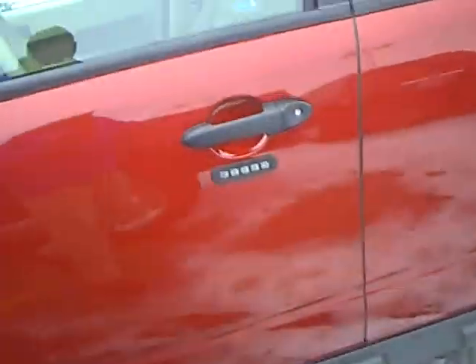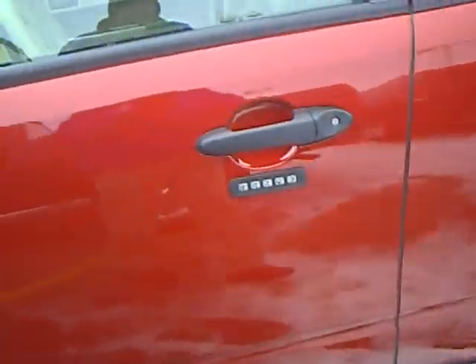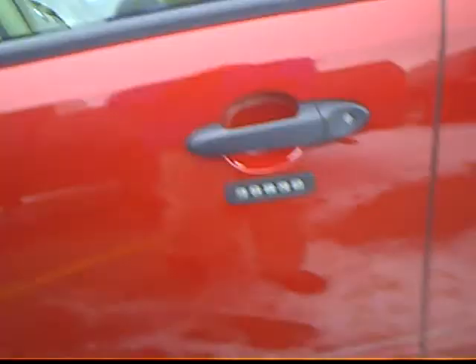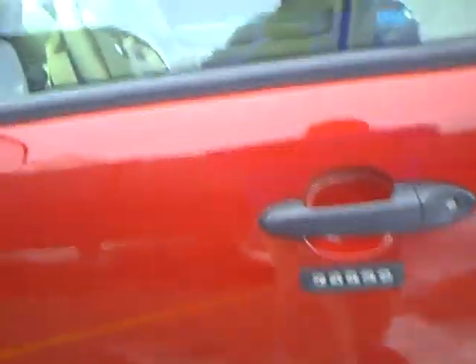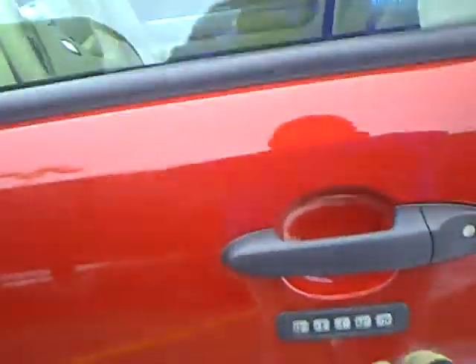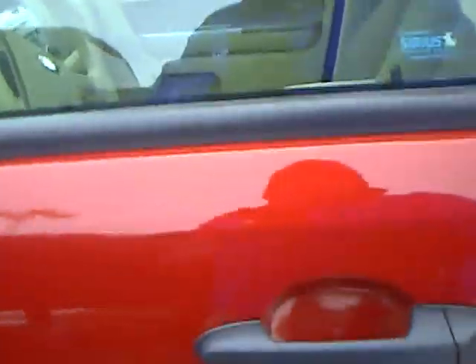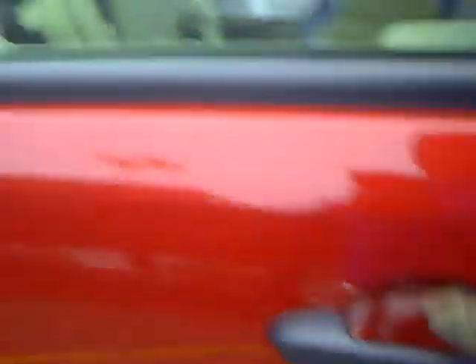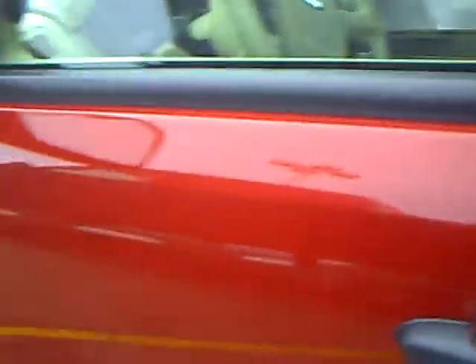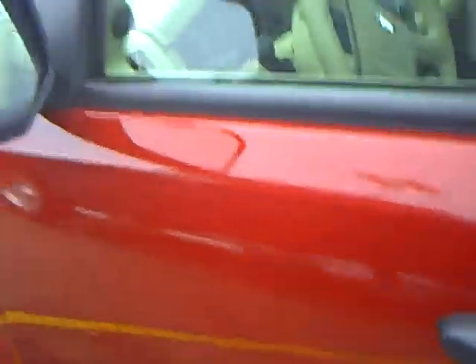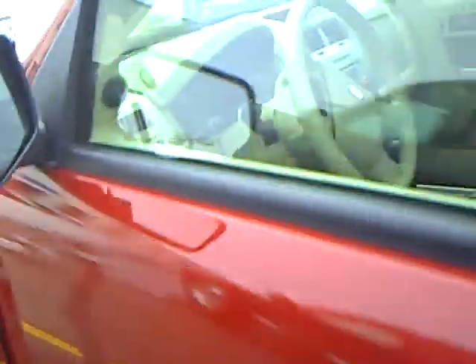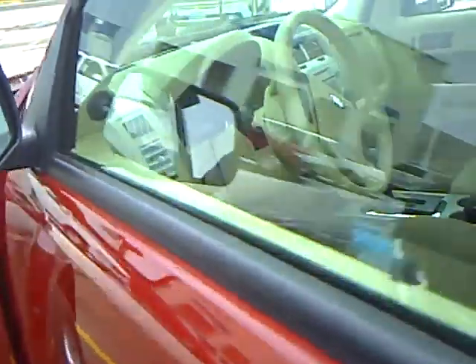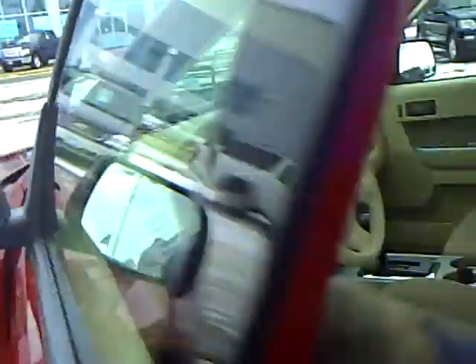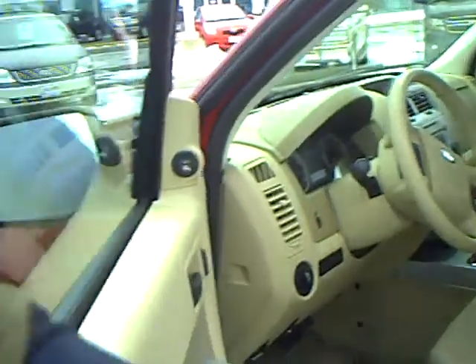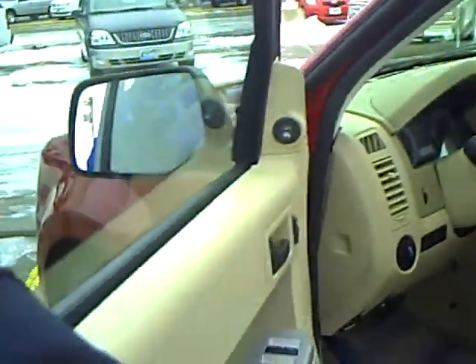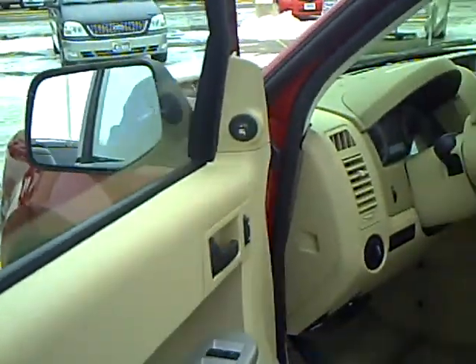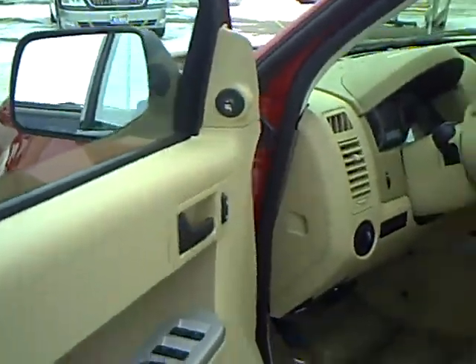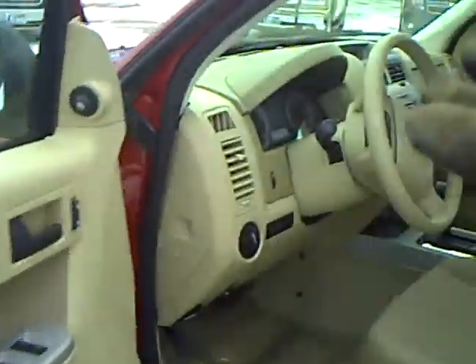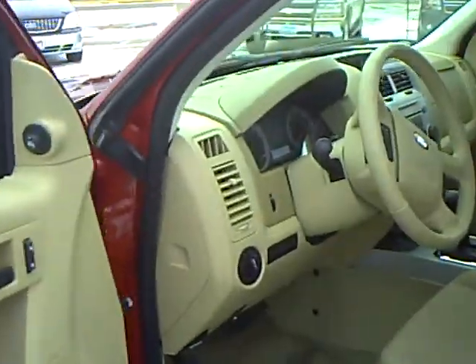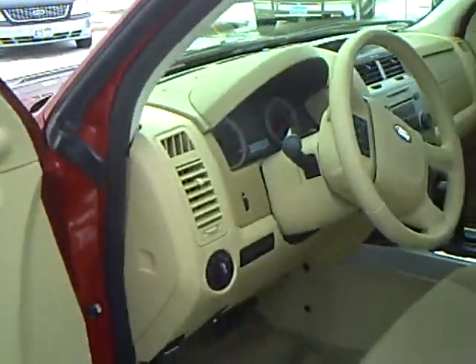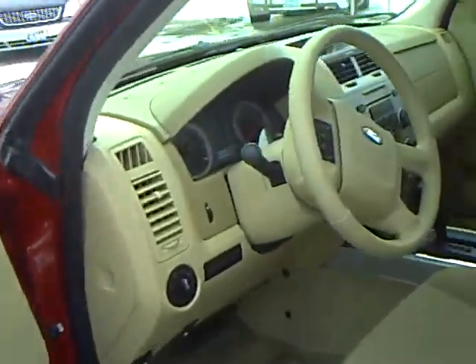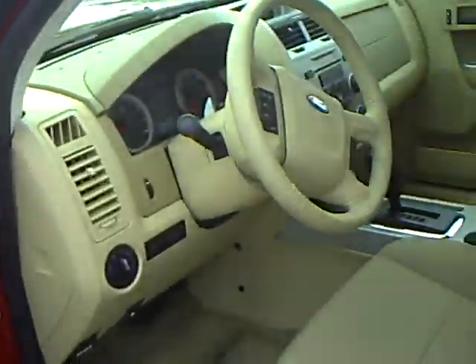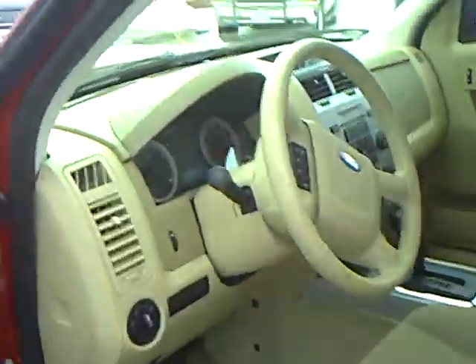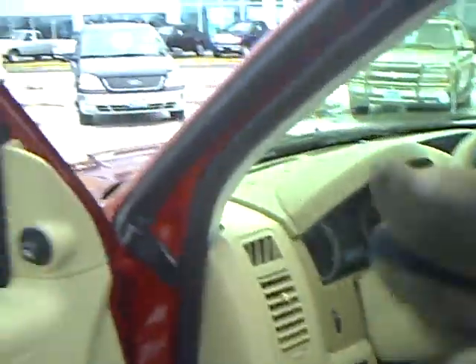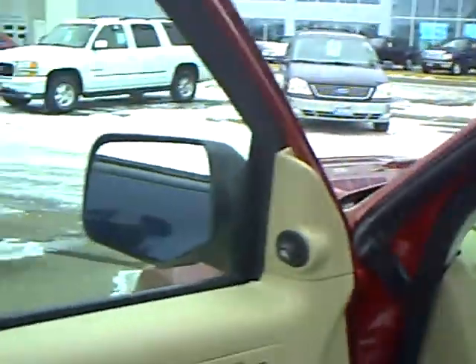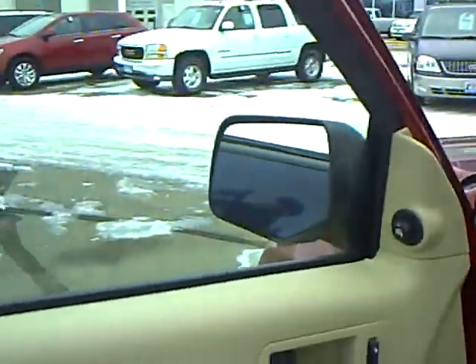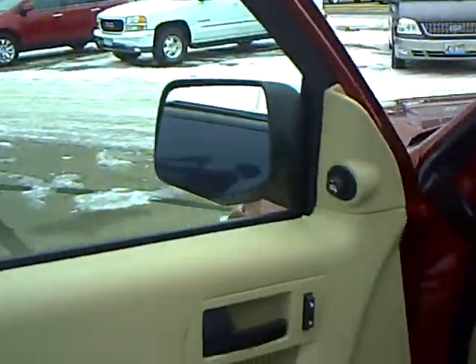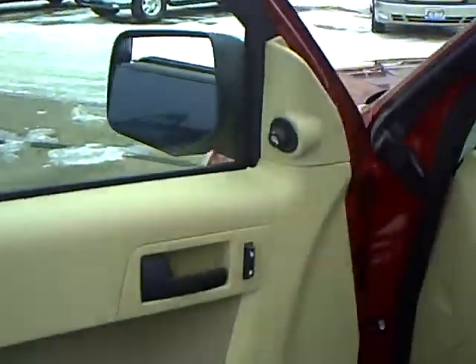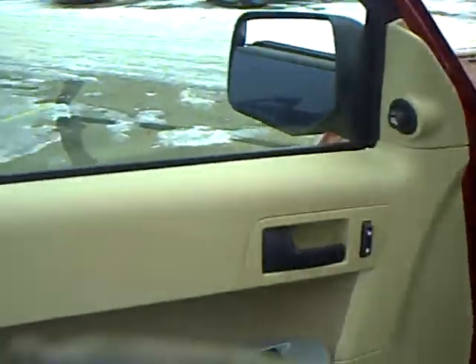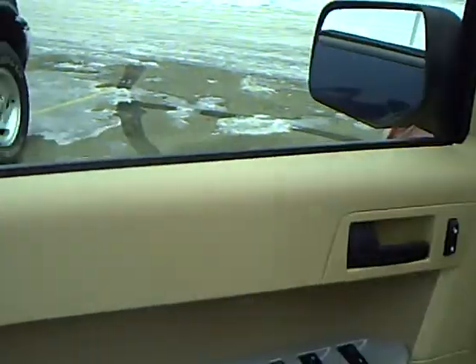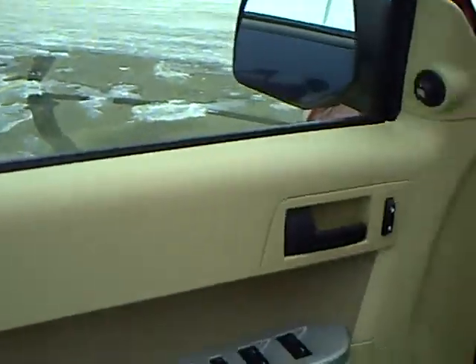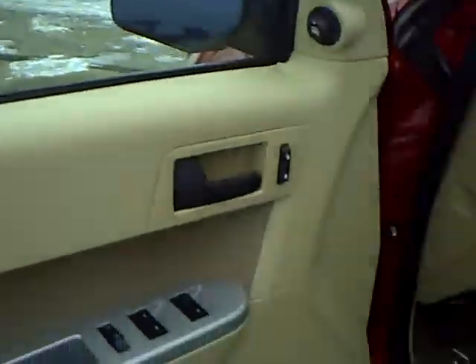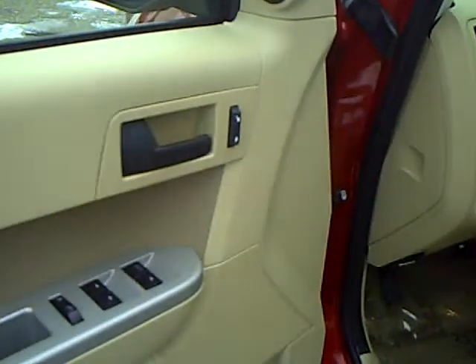It has a keyless entry keypad which allows you to get into the vehicle without your keys — you can lock your keys in, that type of thing, but it doesn't keep you locked out because you can use the keypad.